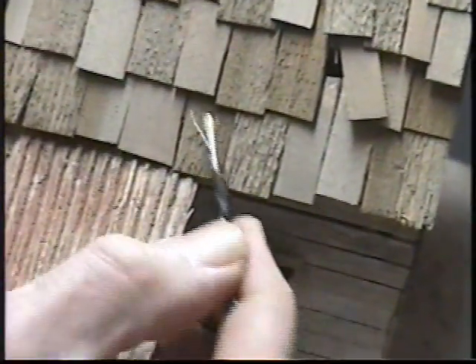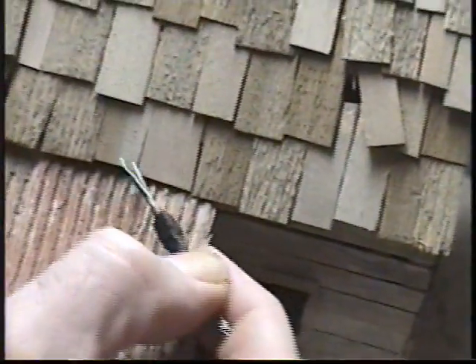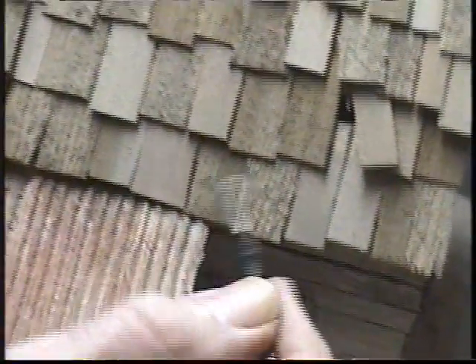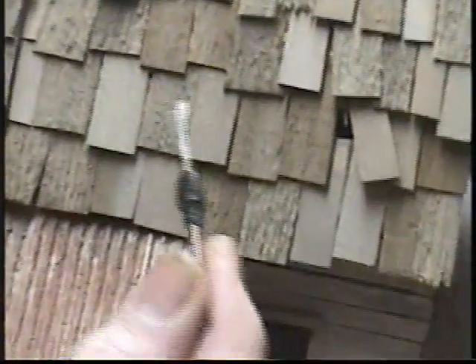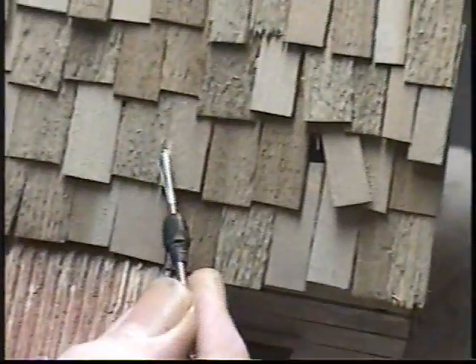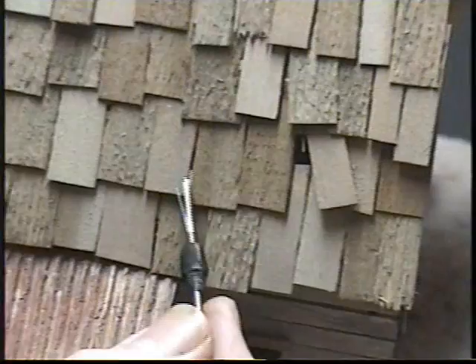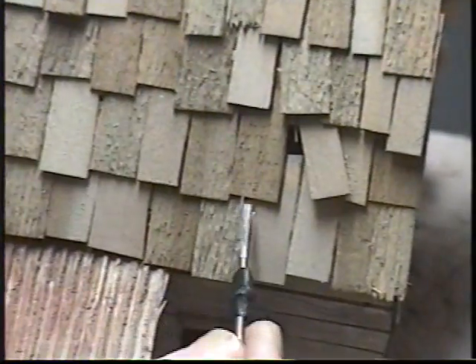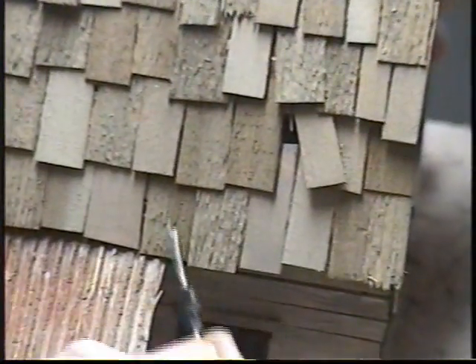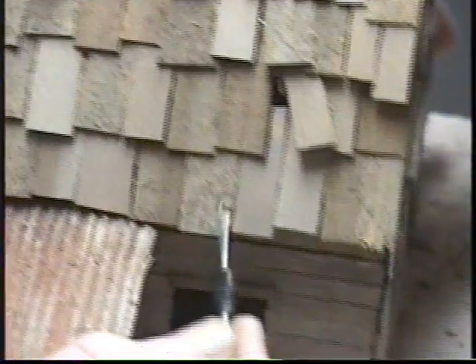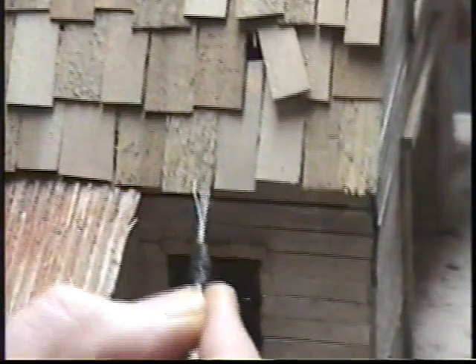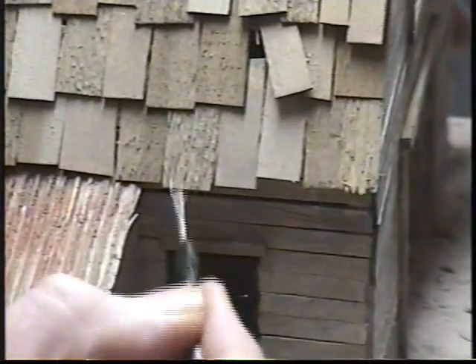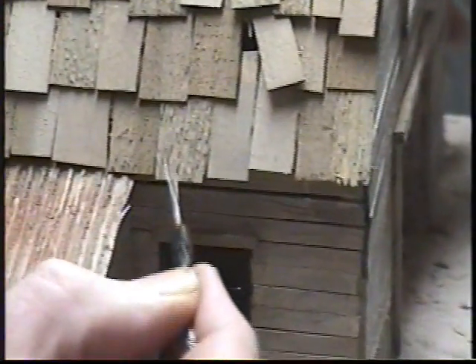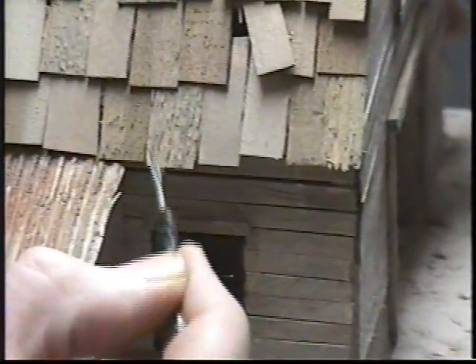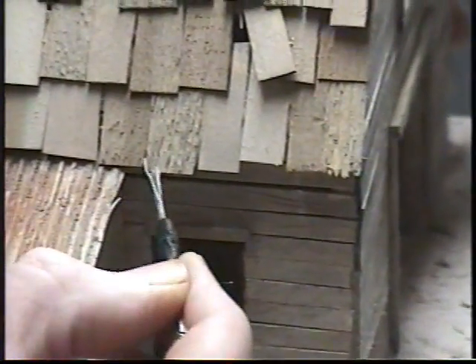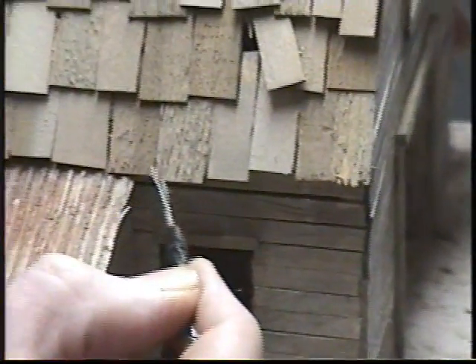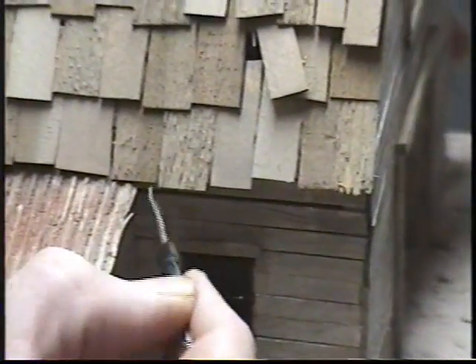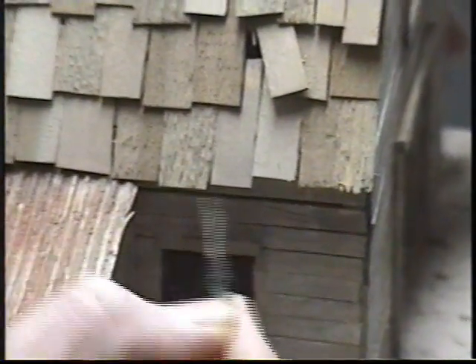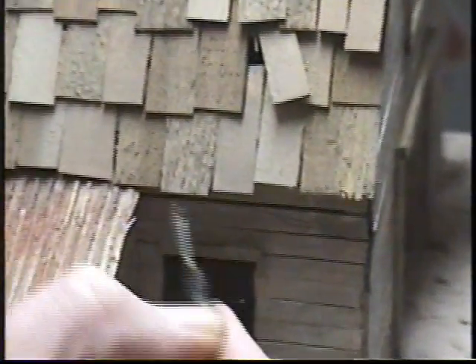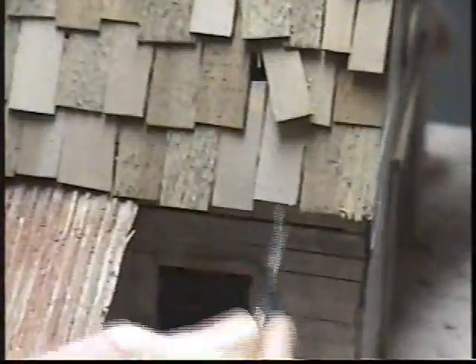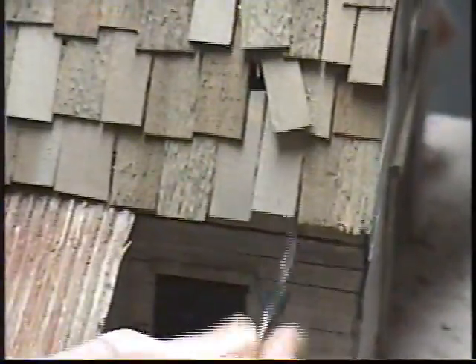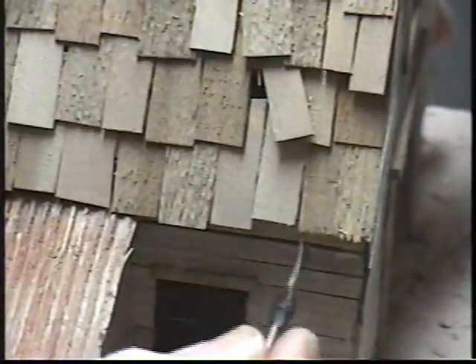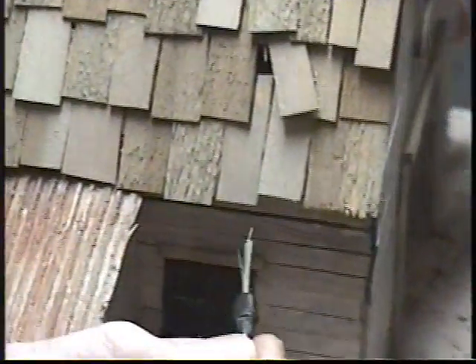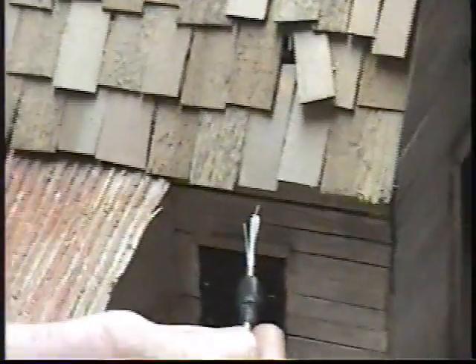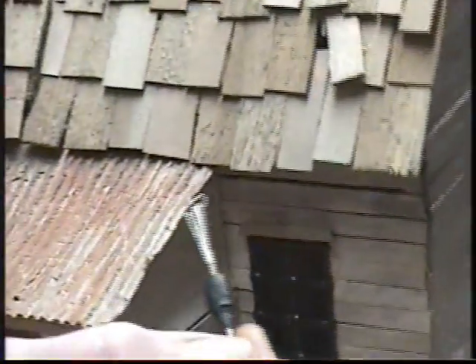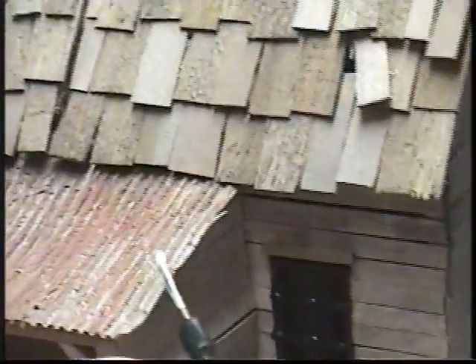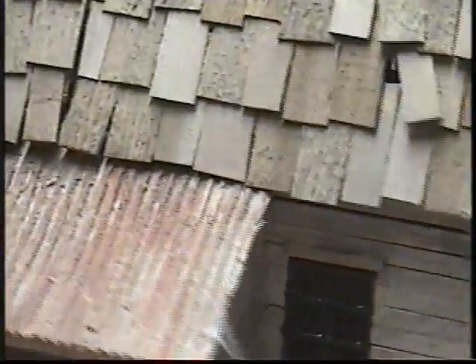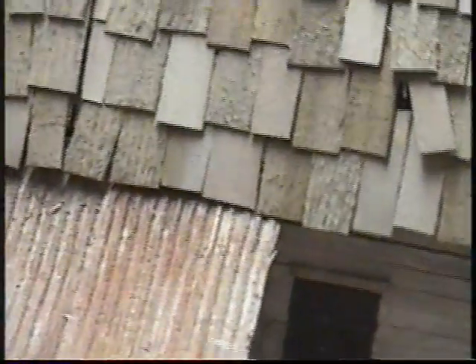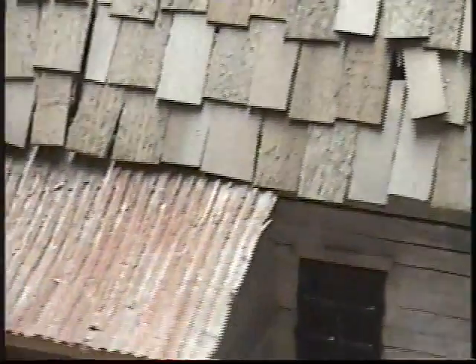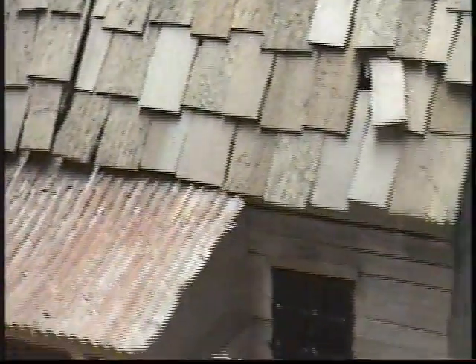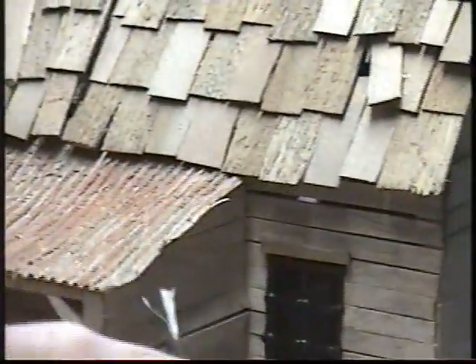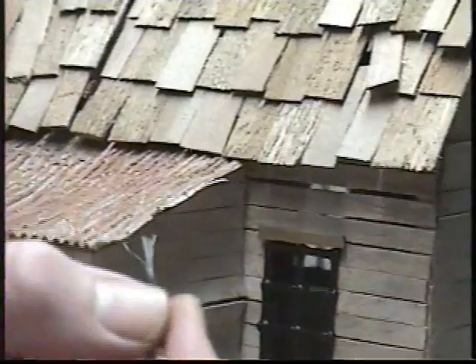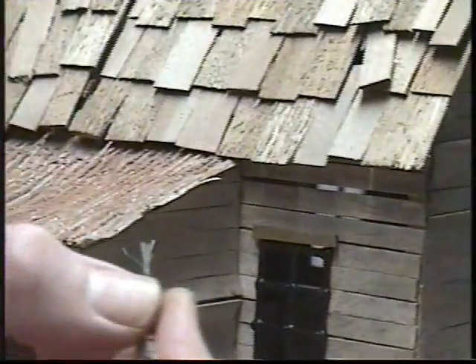I used different bits of wood to do these, so these ones look pretty good except it's straight across - there's new shingles. On a weathered type roof like this you can't have really new ones.